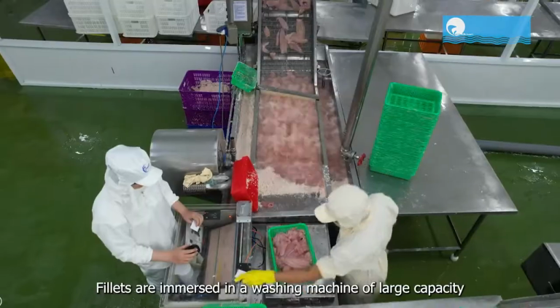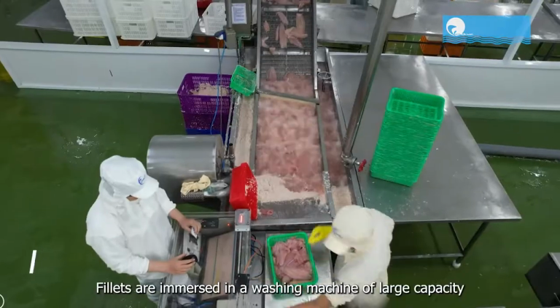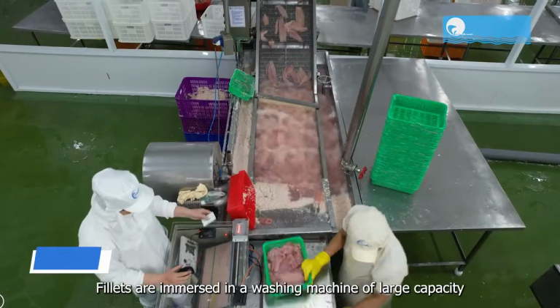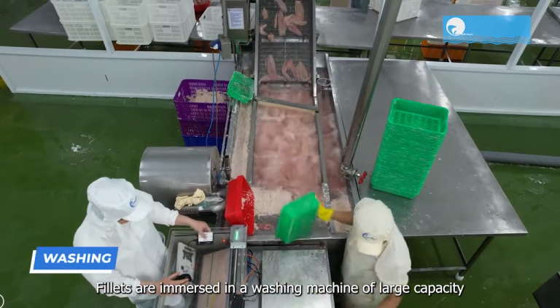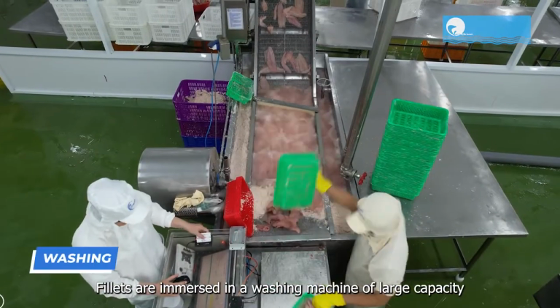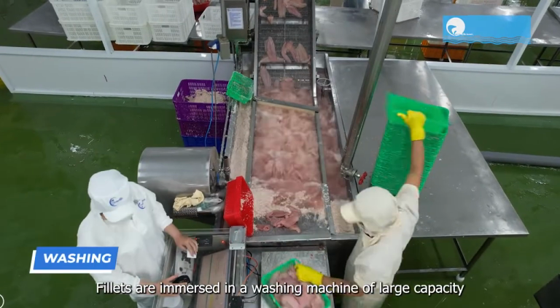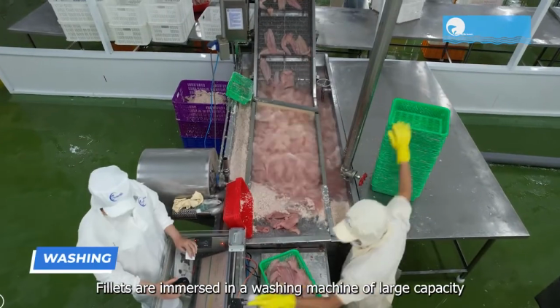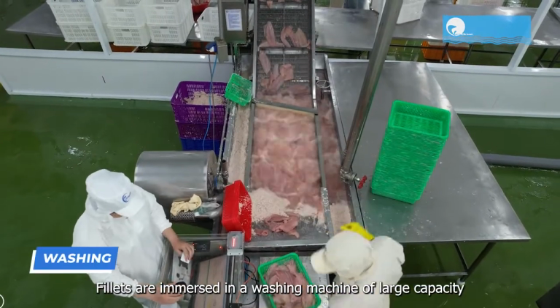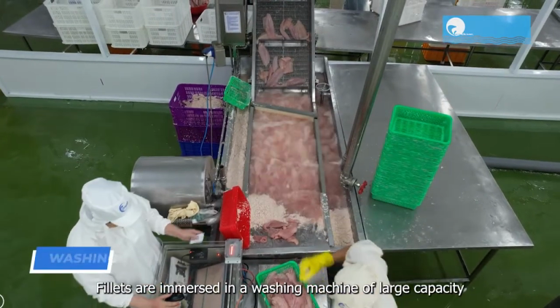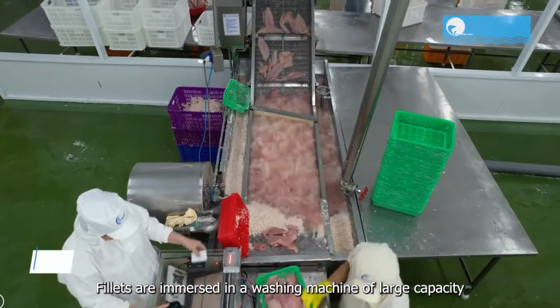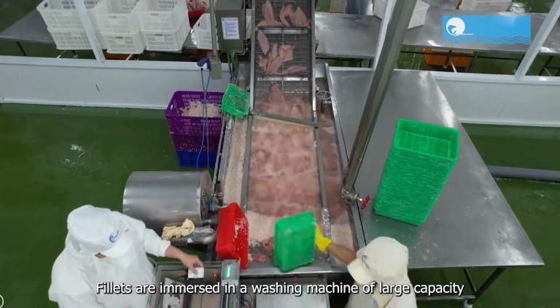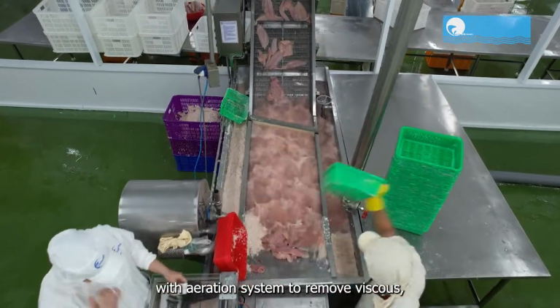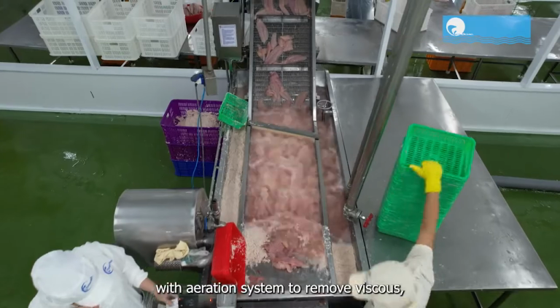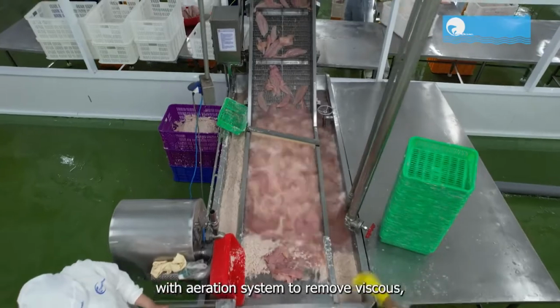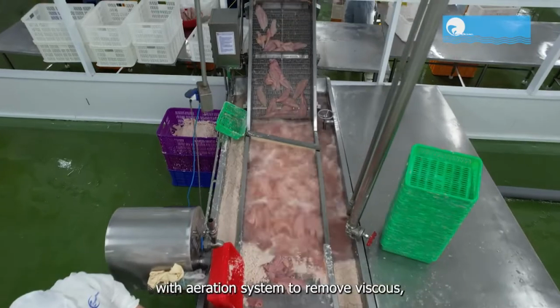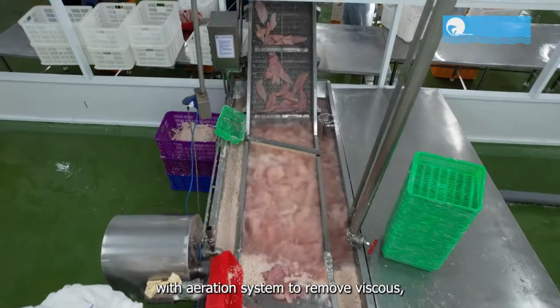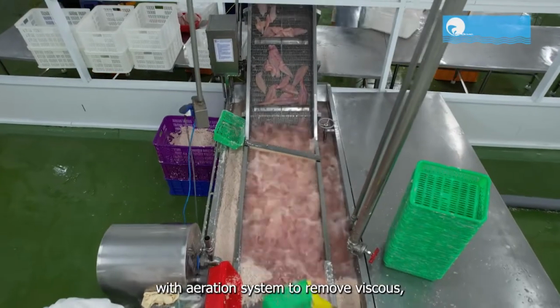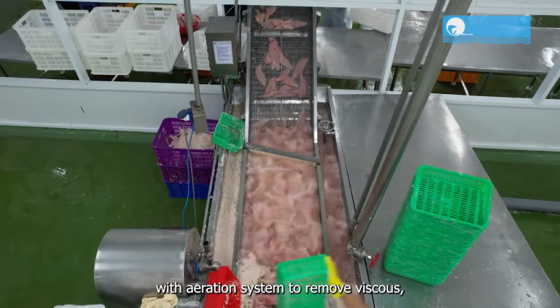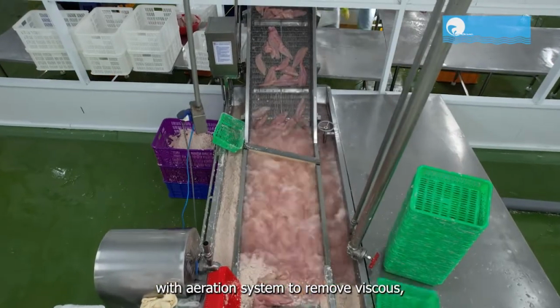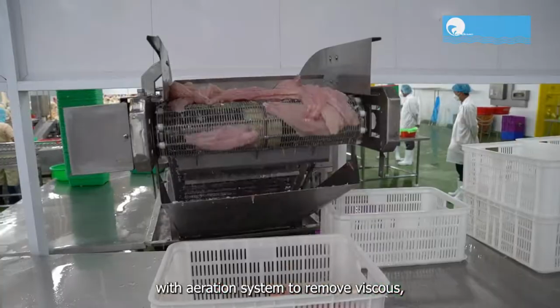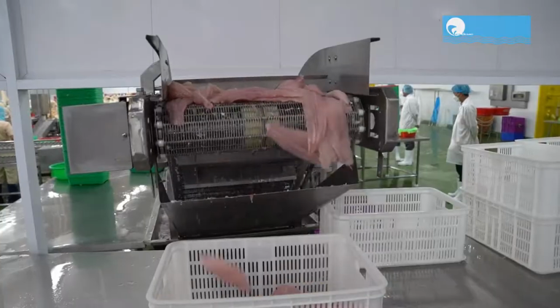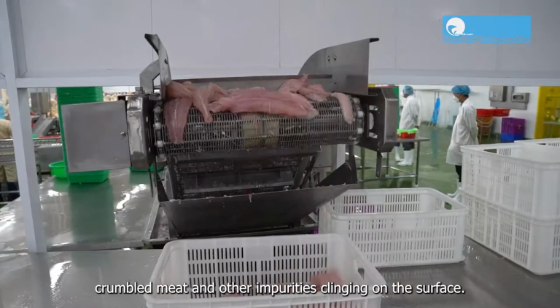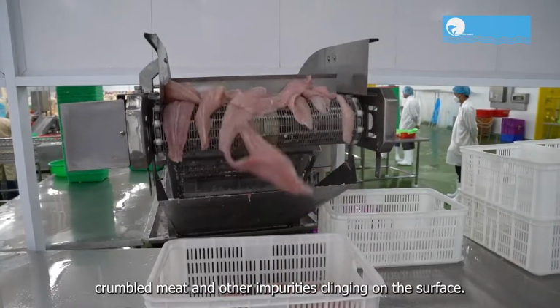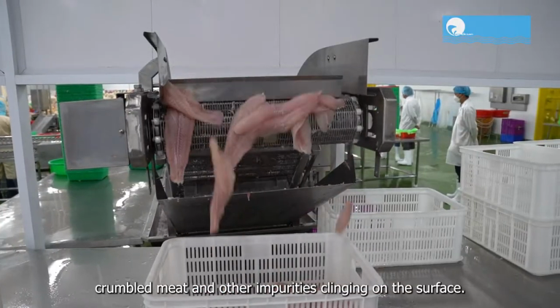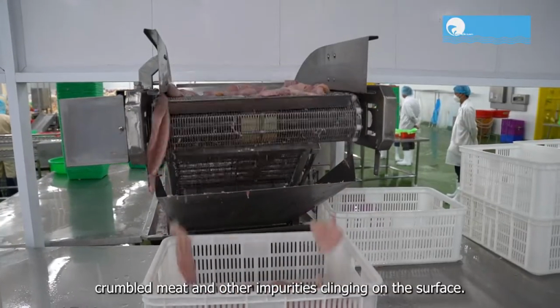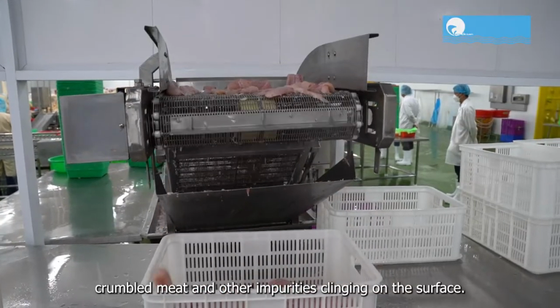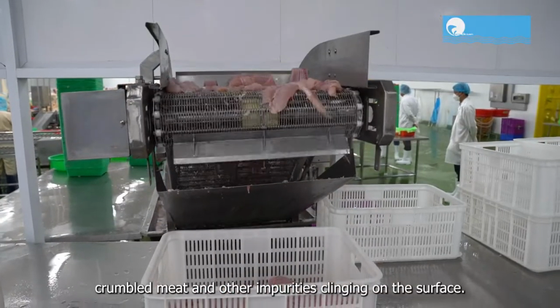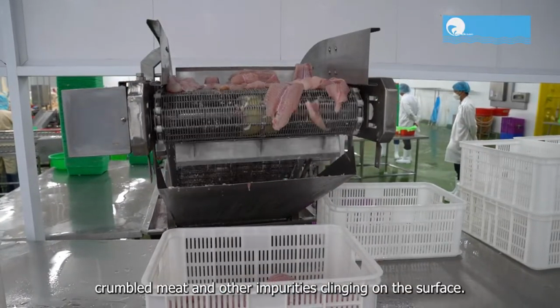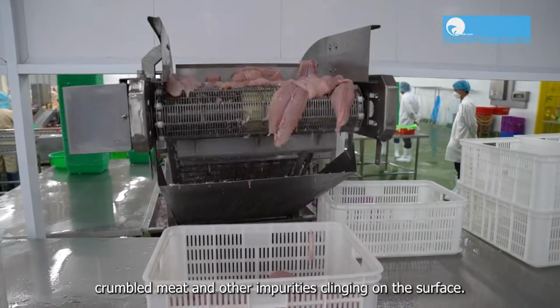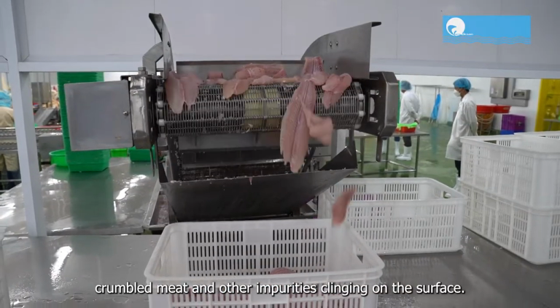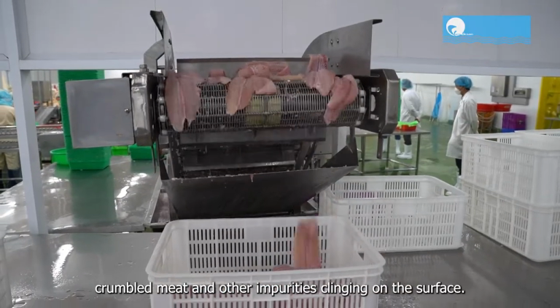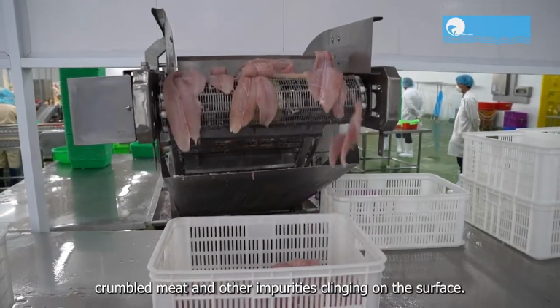Fillets are immersed in a washing machine of large capacity with an aeration system to remove viscous, crumbled meat, and other impurities clinging on the surface.